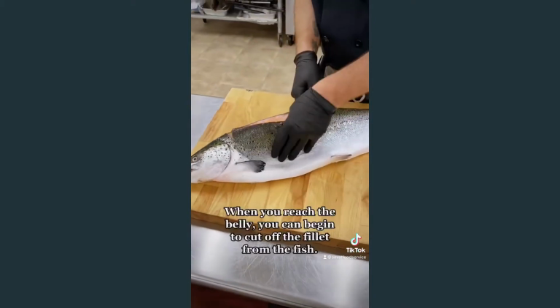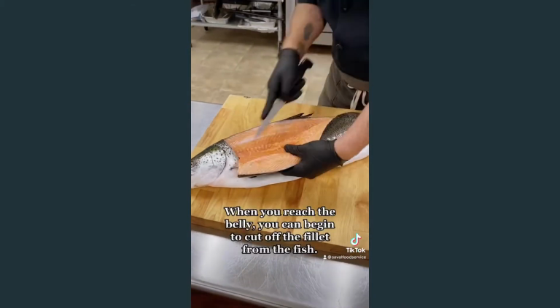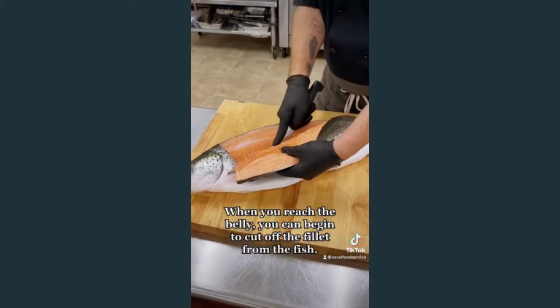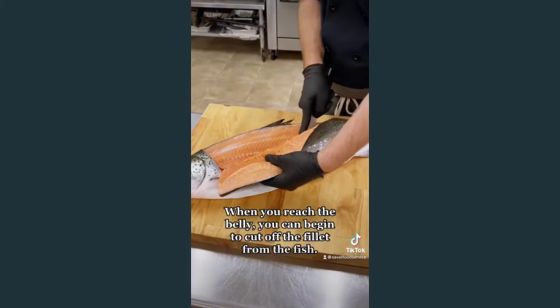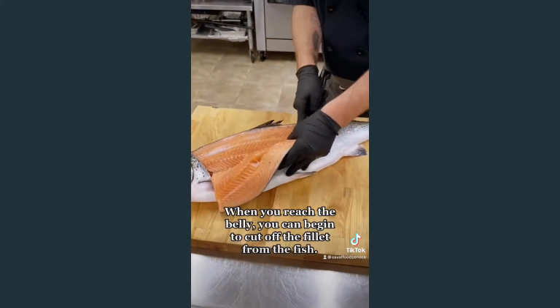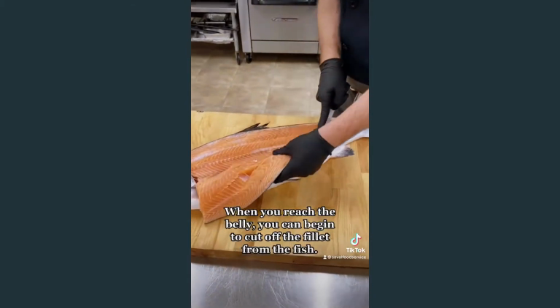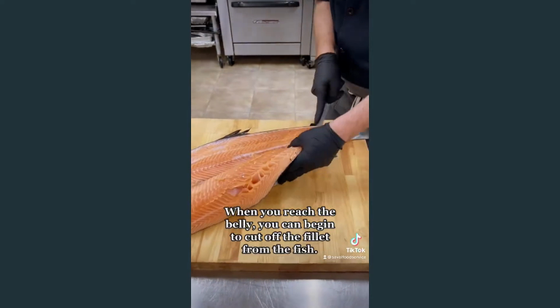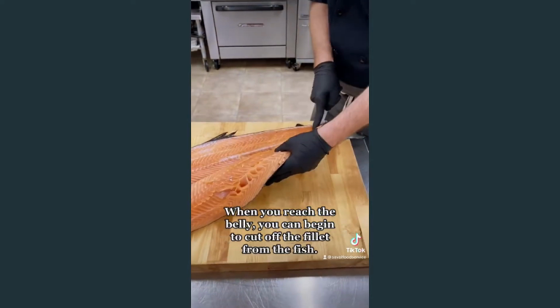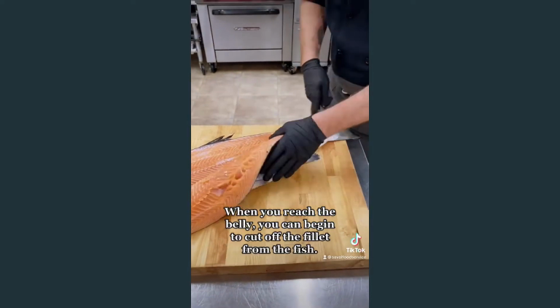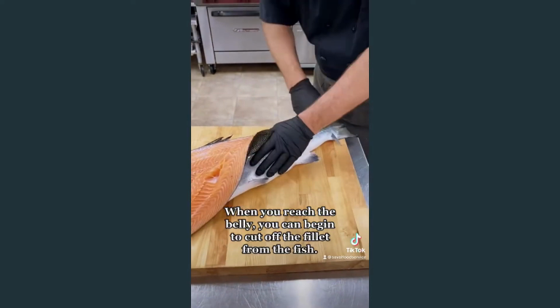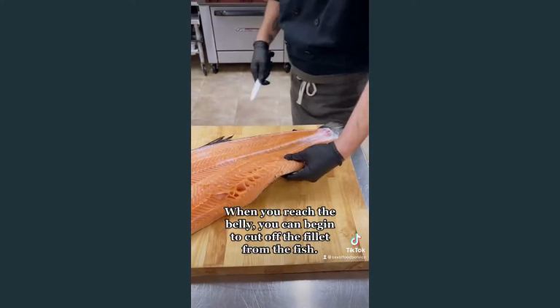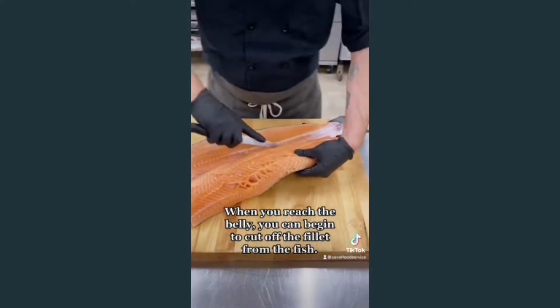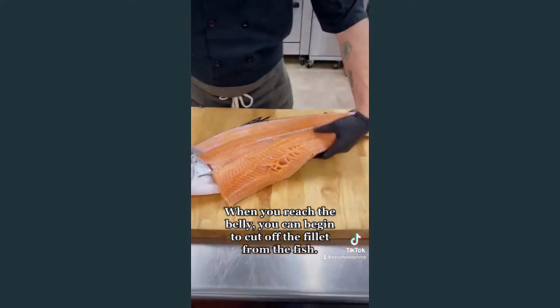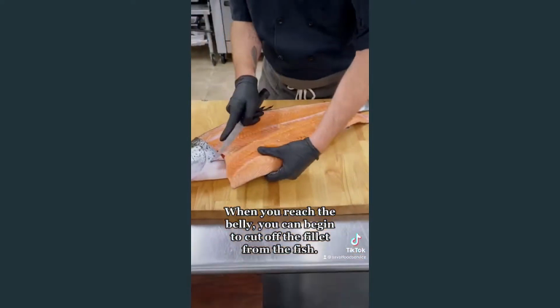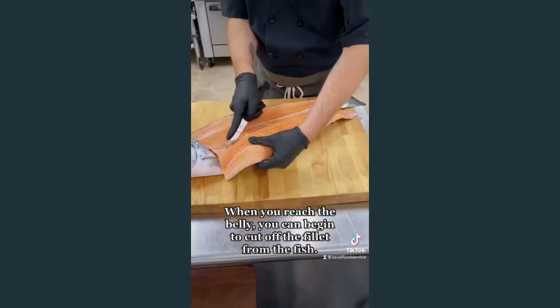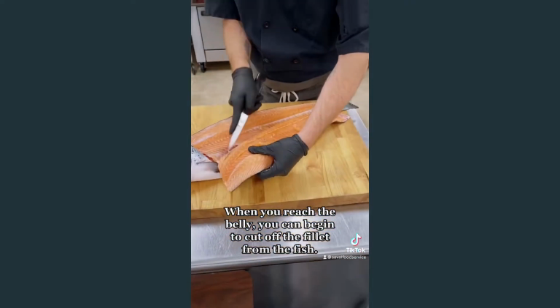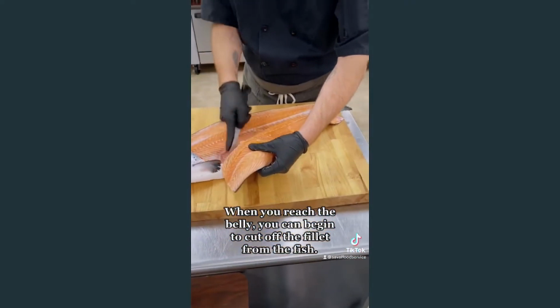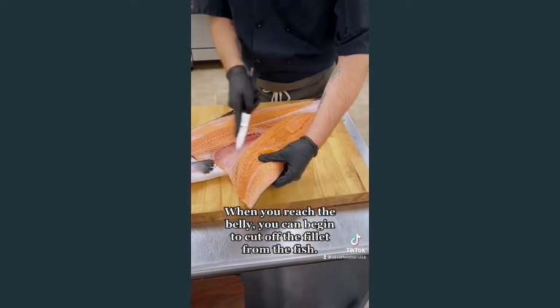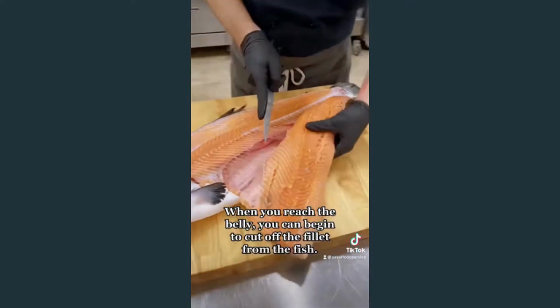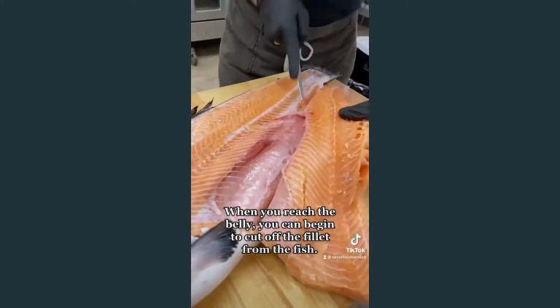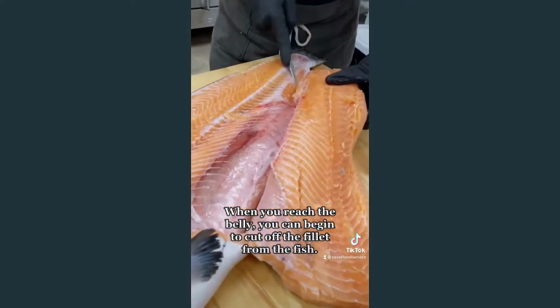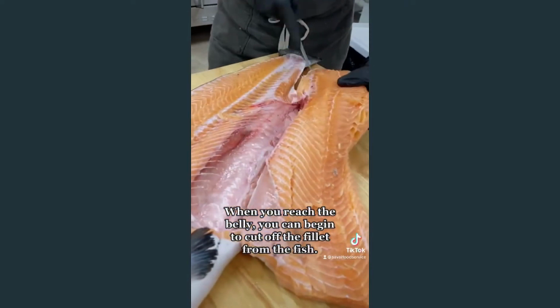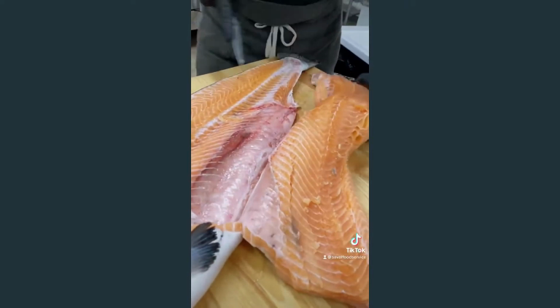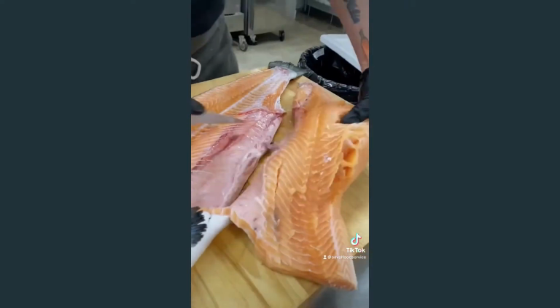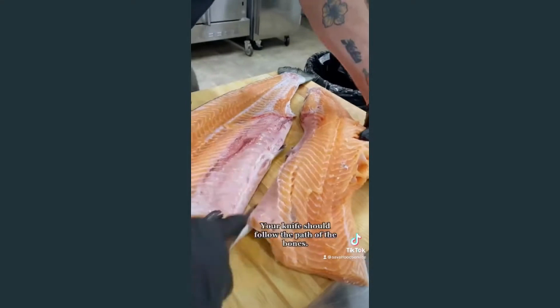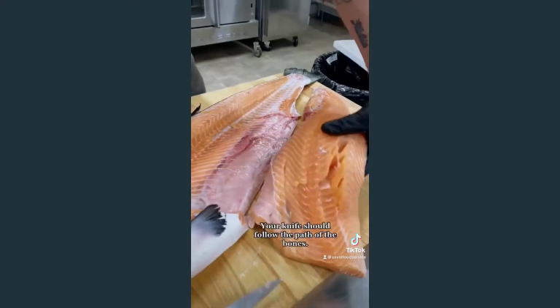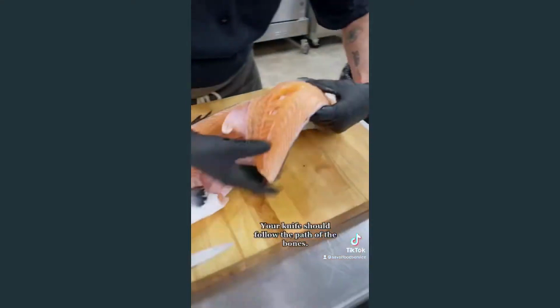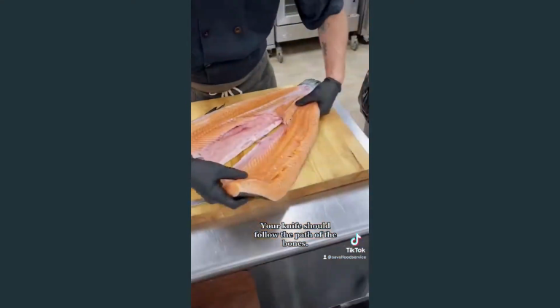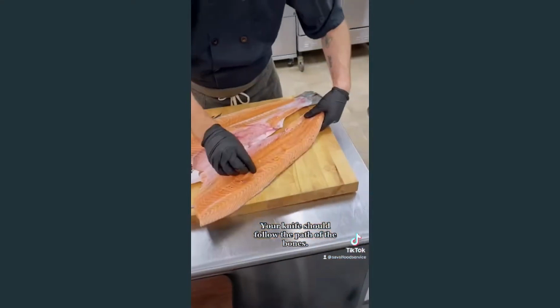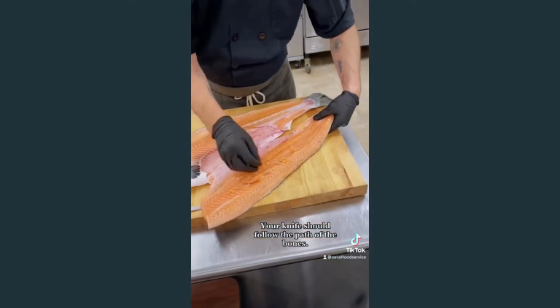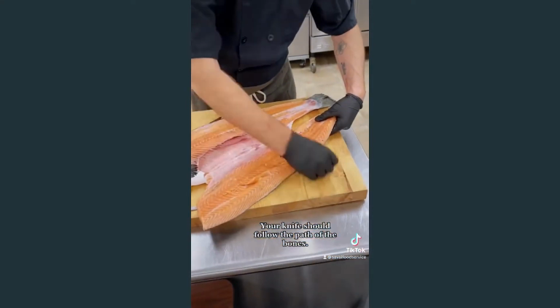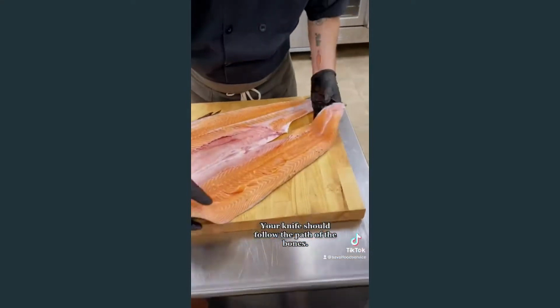When you reach the belly, you can begin to cut off the fillet from the fish. Your knife should follow the path of the bones.